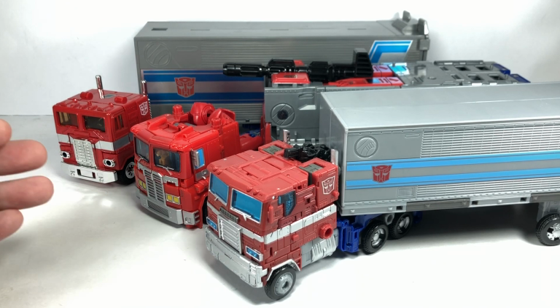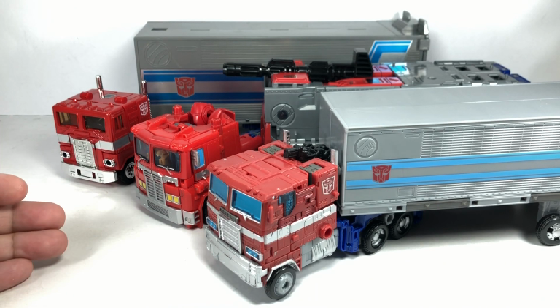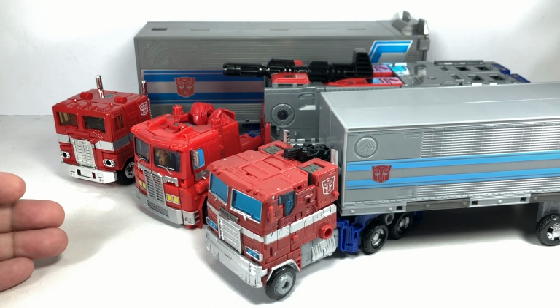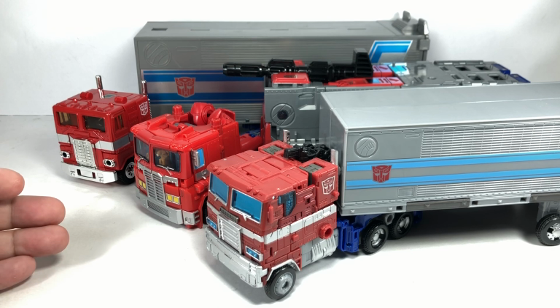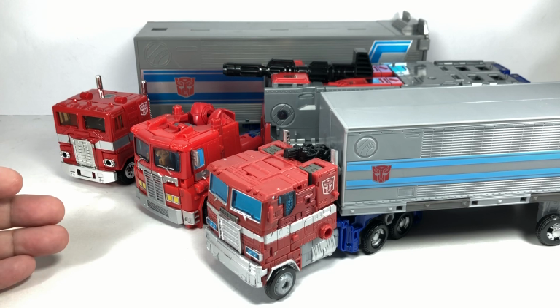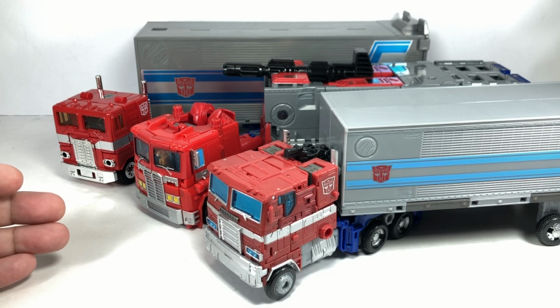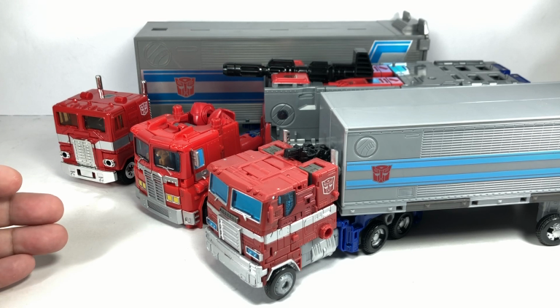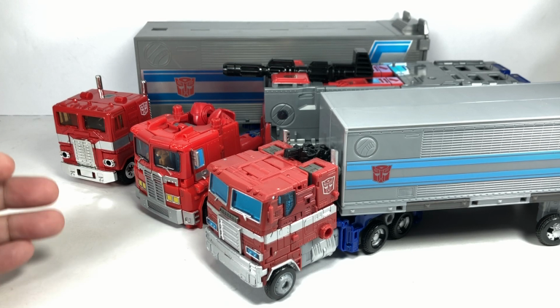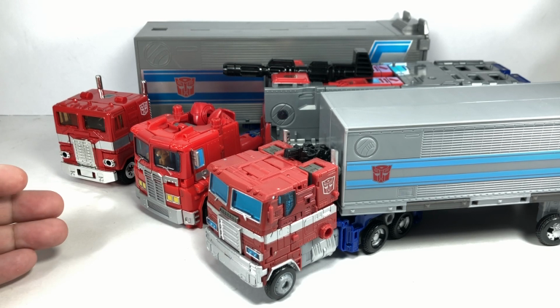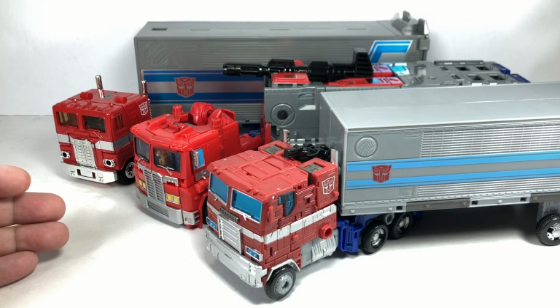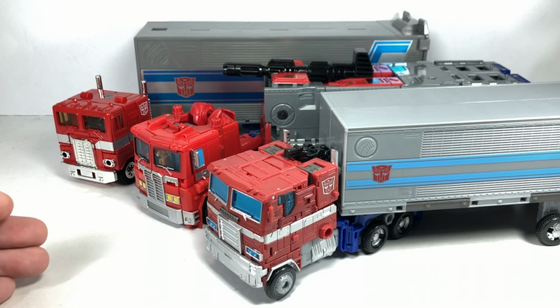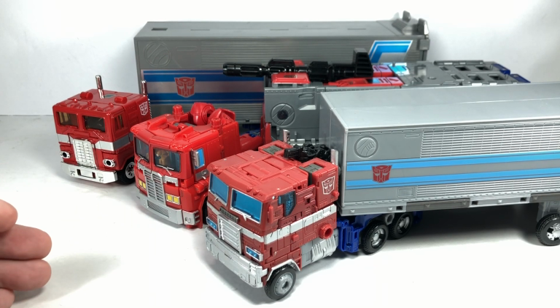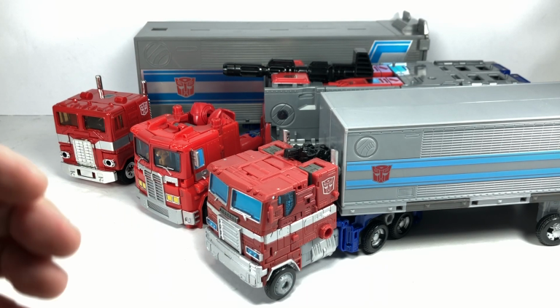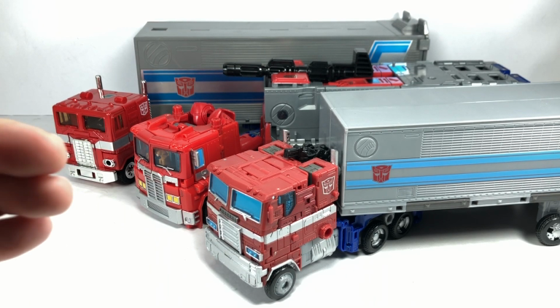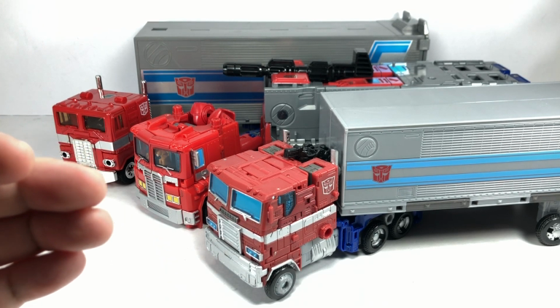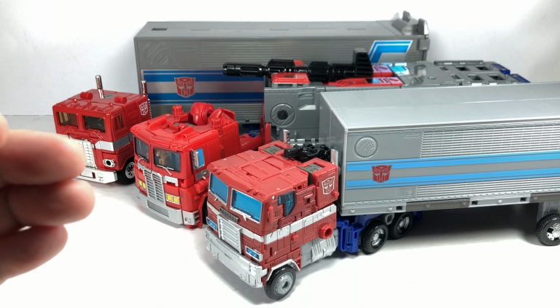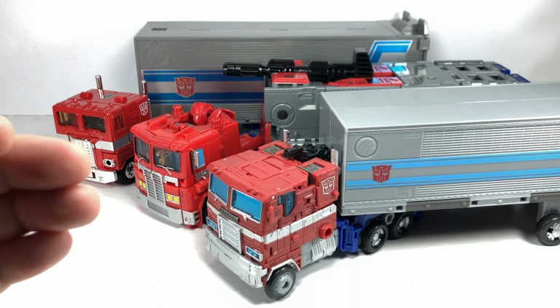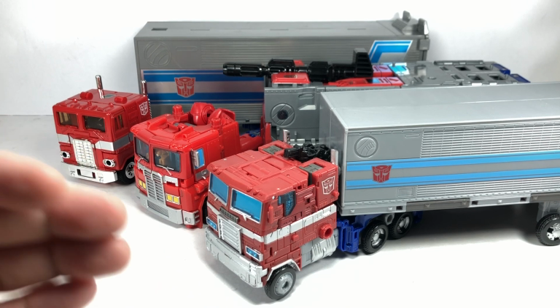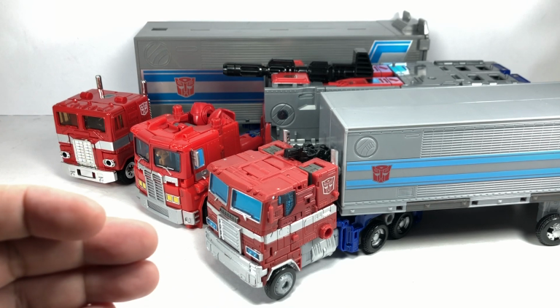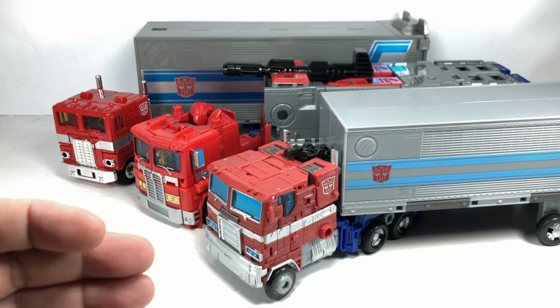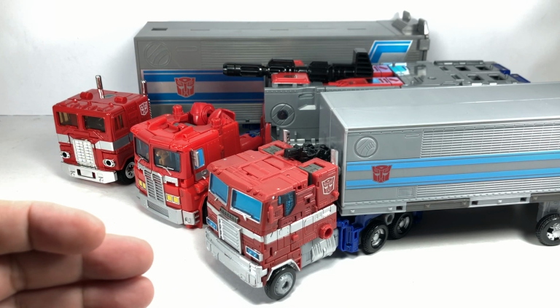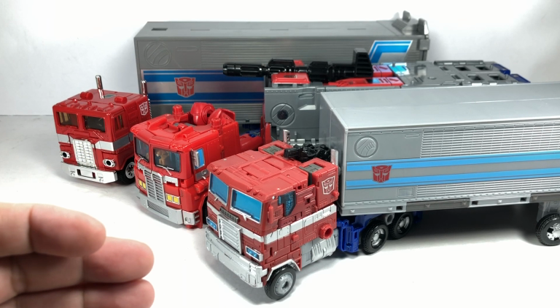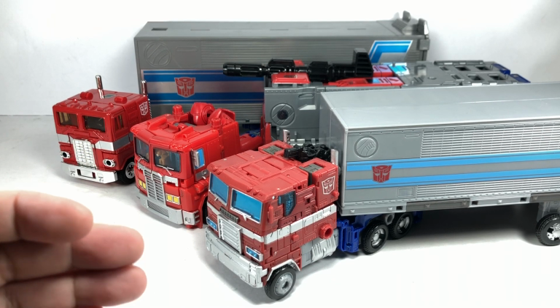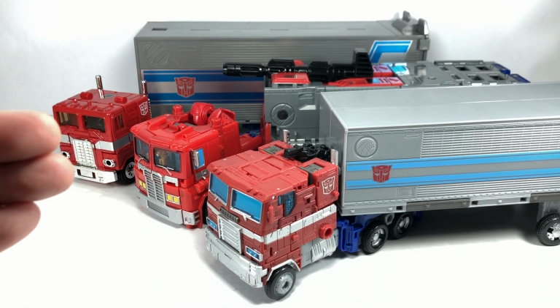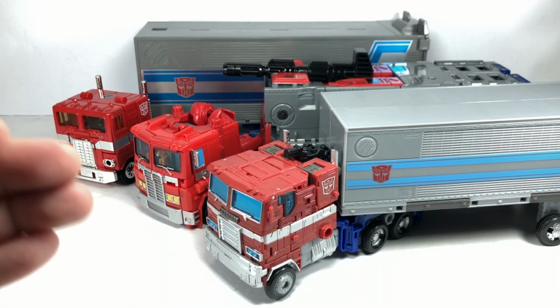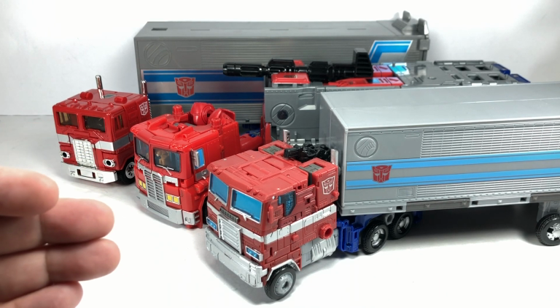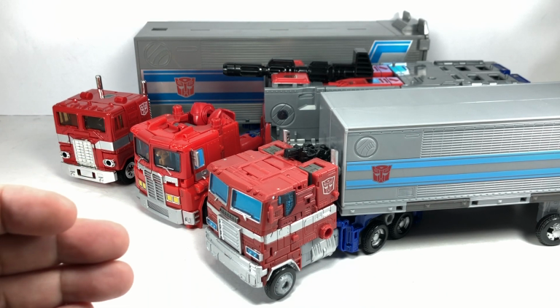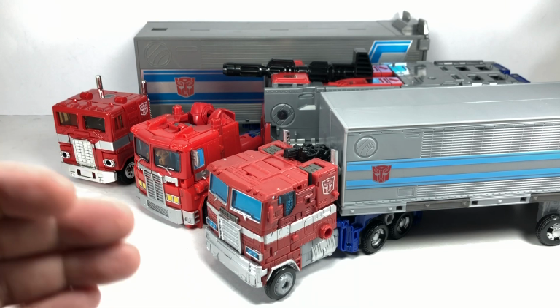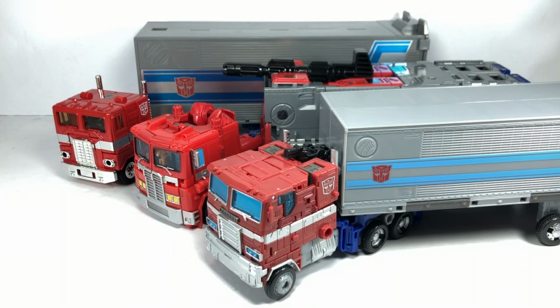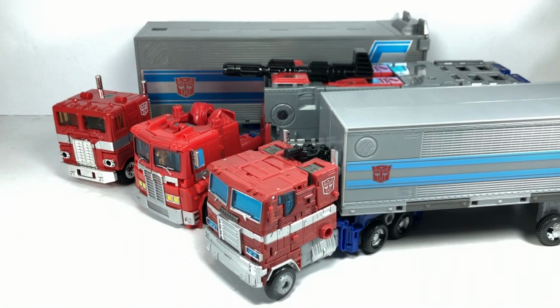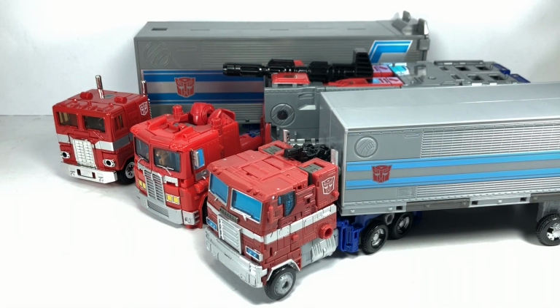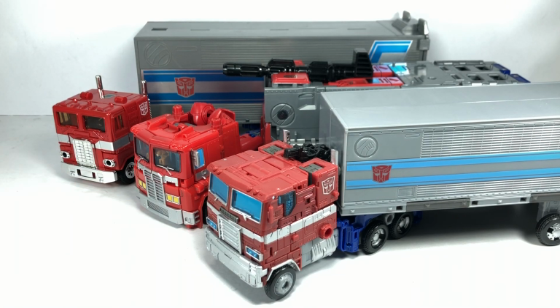I've got the Power of the Primes Leader Class Optimus Prime, and the Transformers War for Cybertron Trilogy Earthrise Leader Class Optimus Prime.